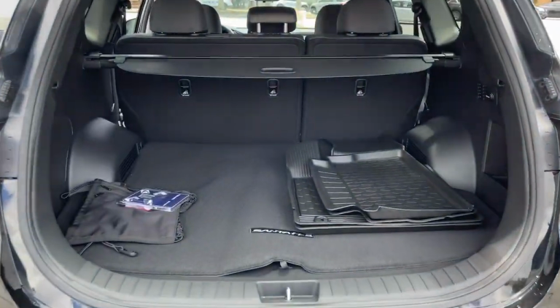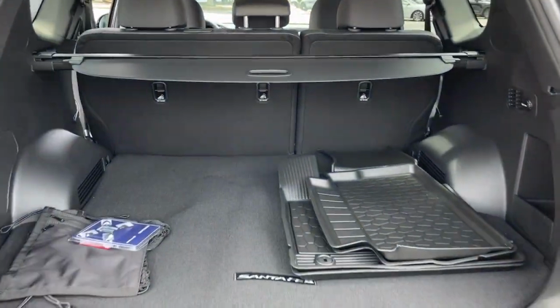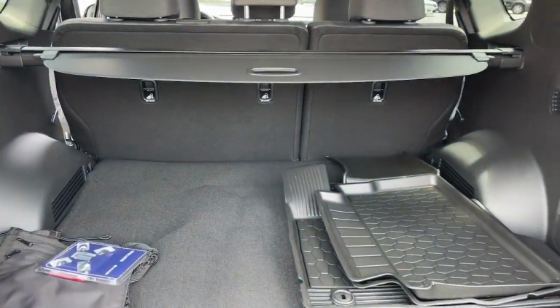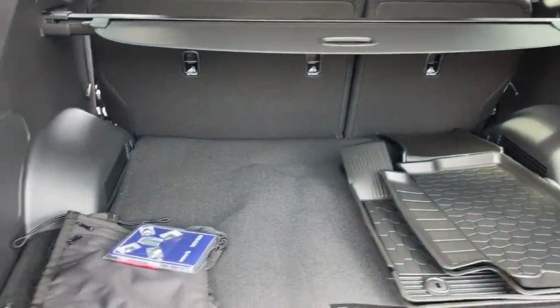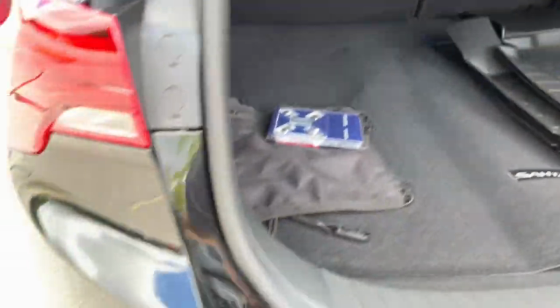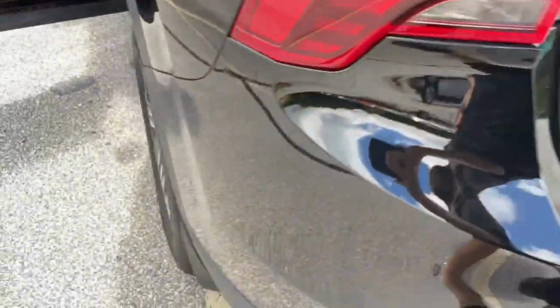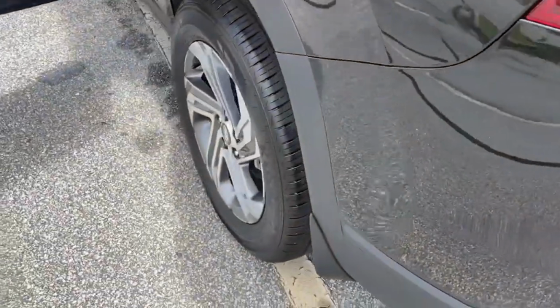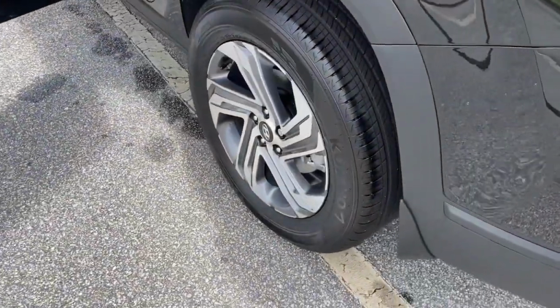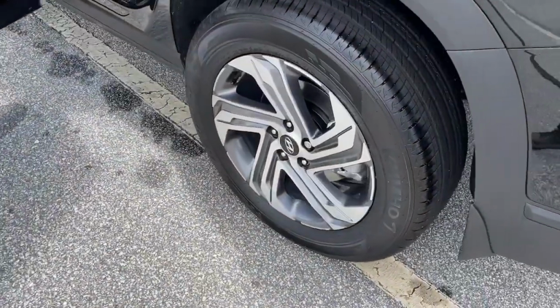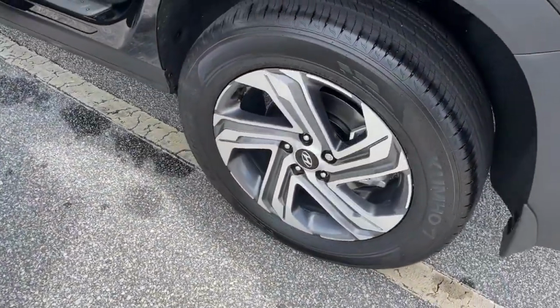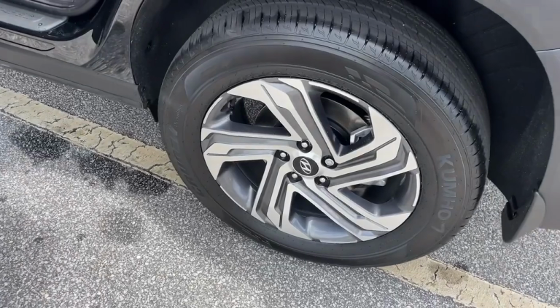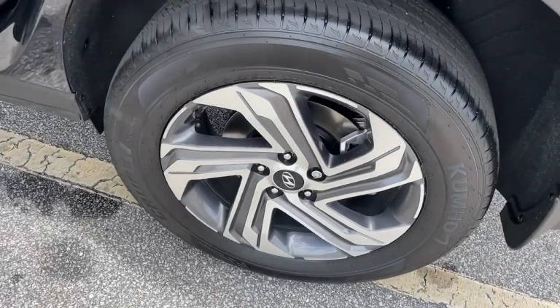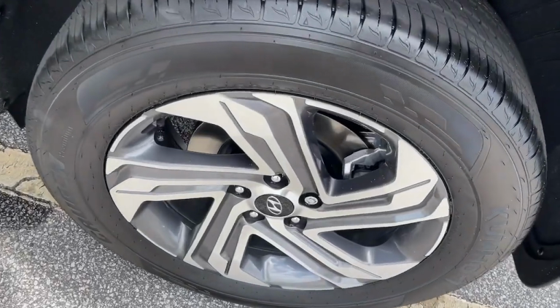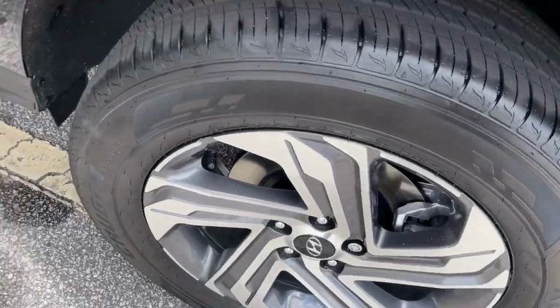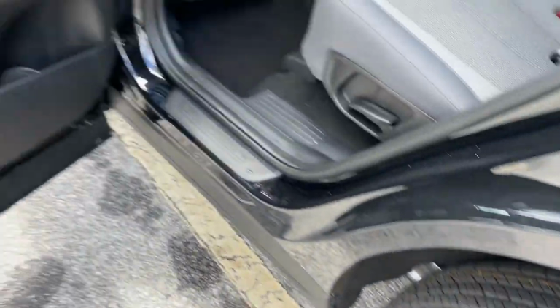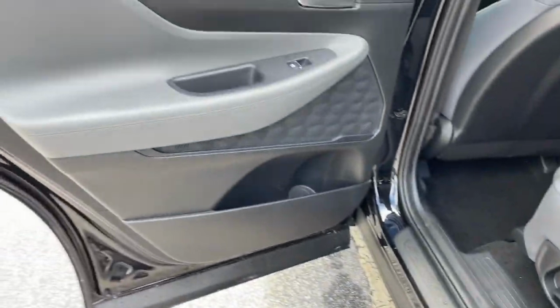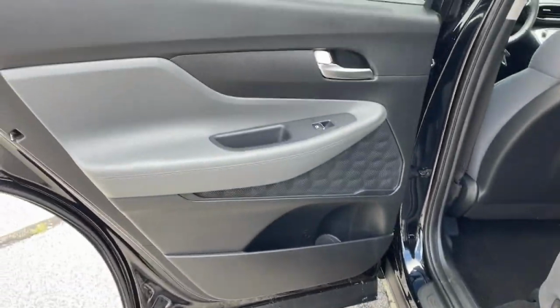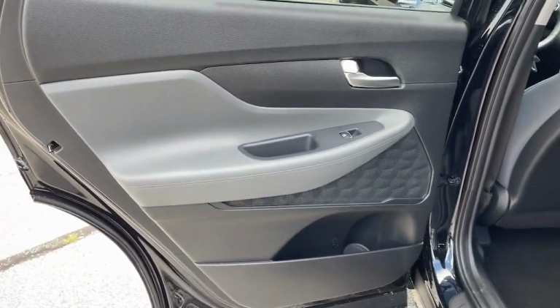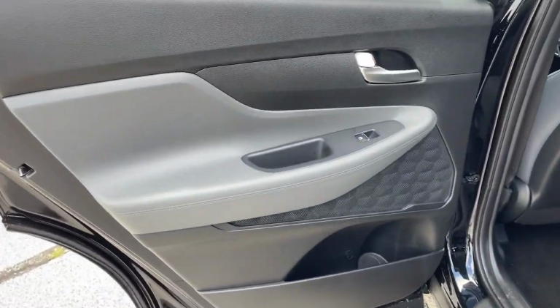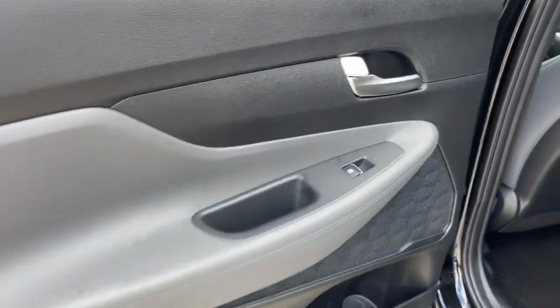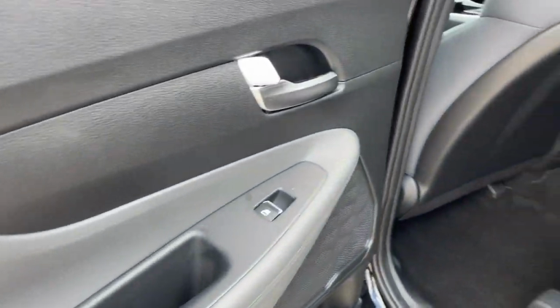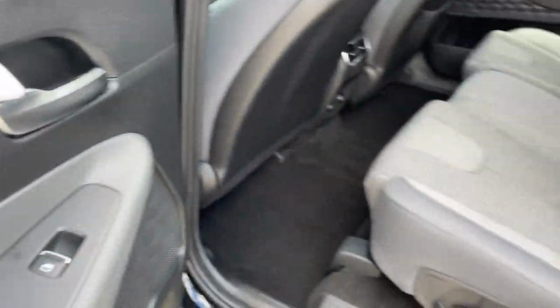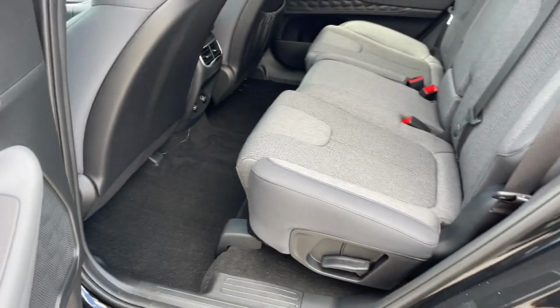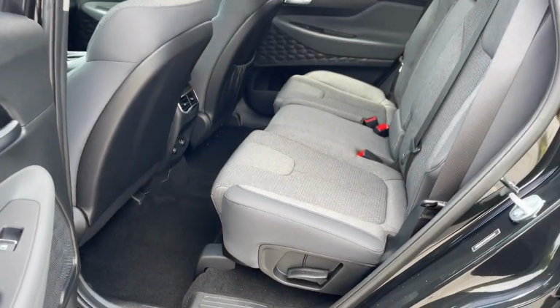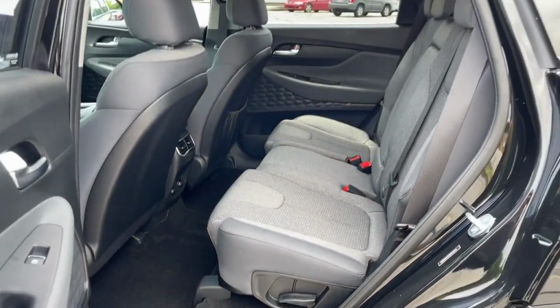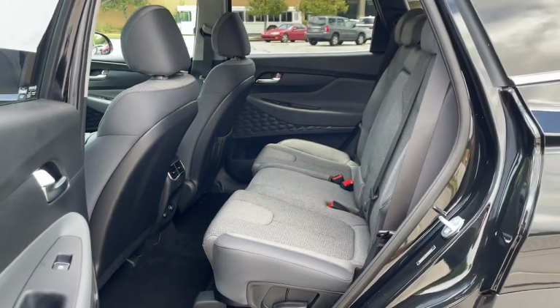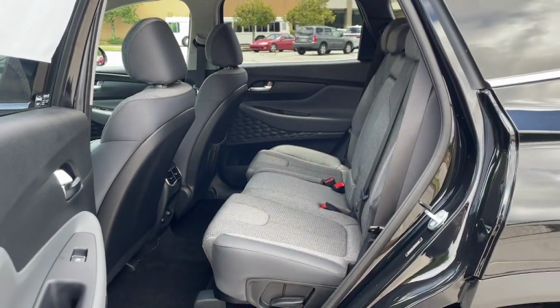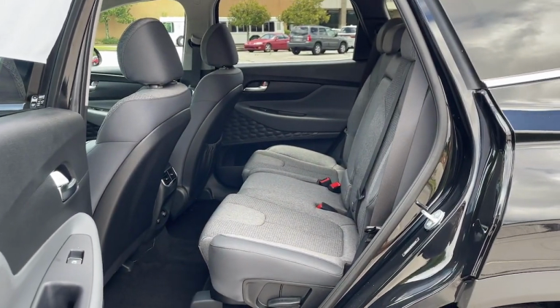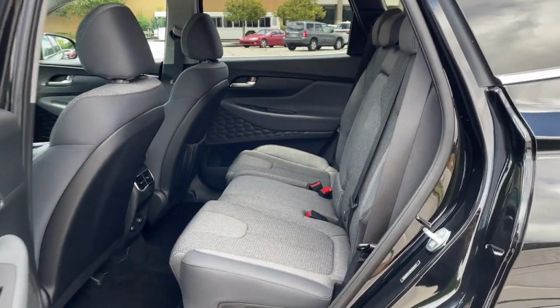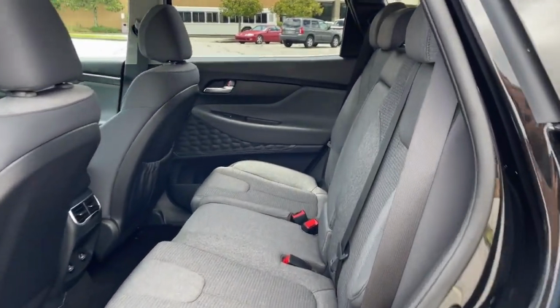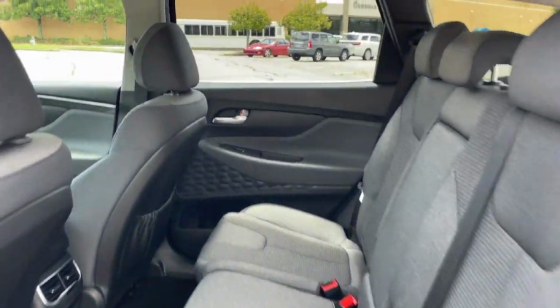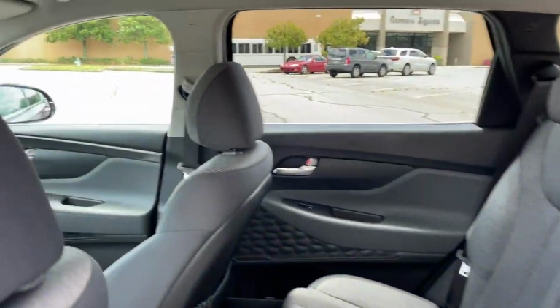Apple CarPlay and/or Android Auto navigation system, keyless entry, heated driver seat, heated mirrors, power liftgate, backup camera, satellite radio, power driver seat, dual zone AC.